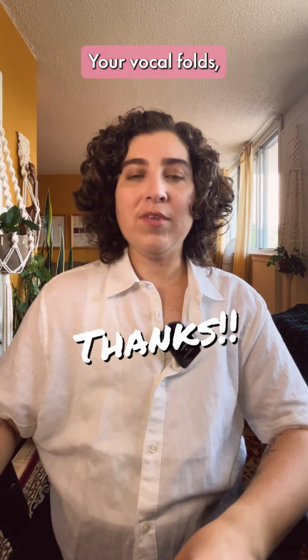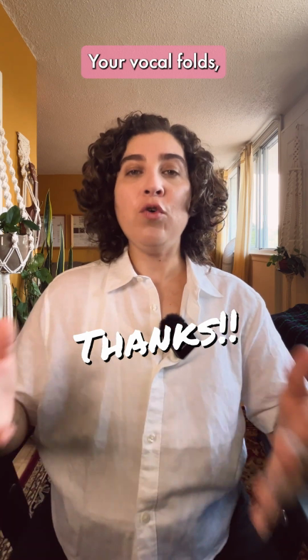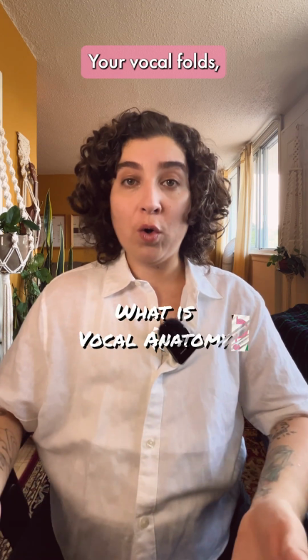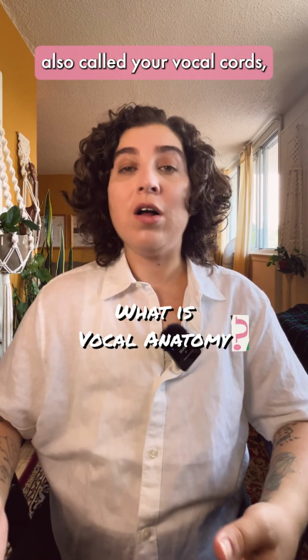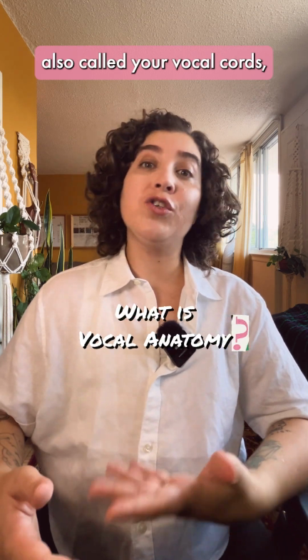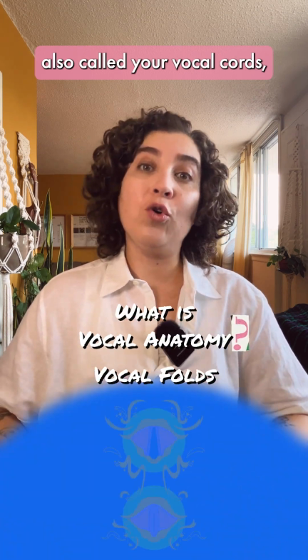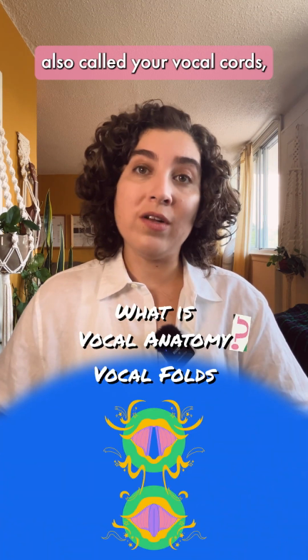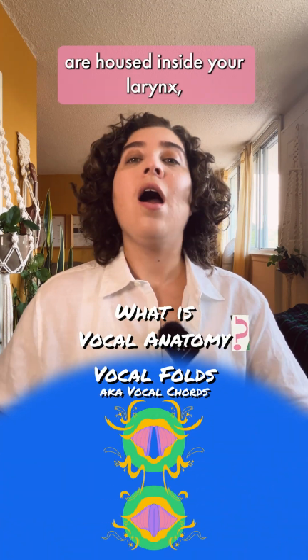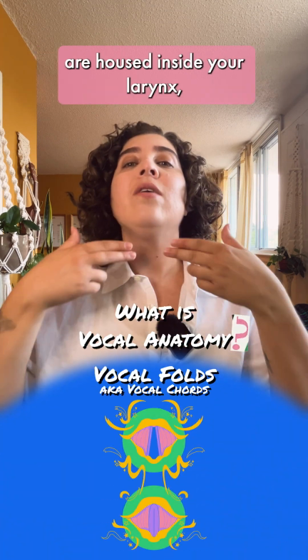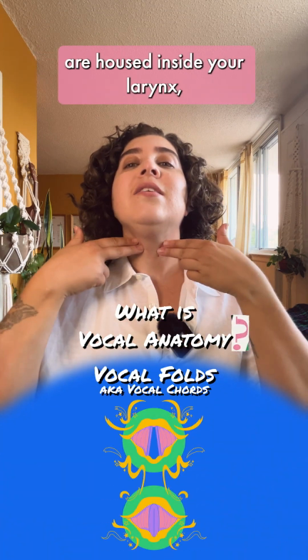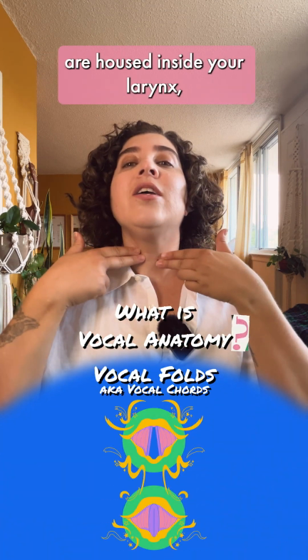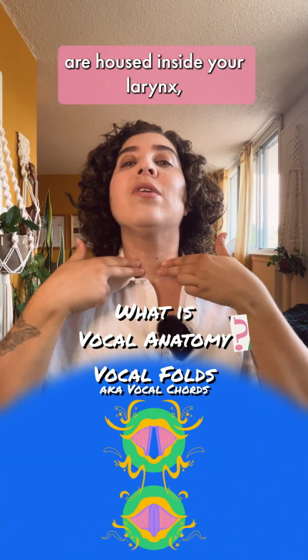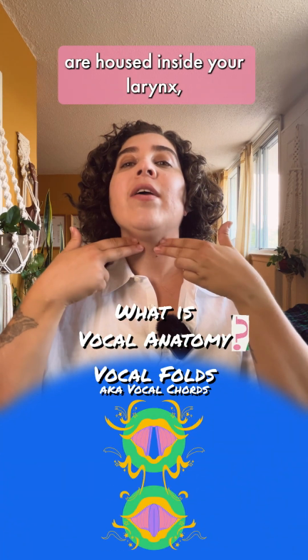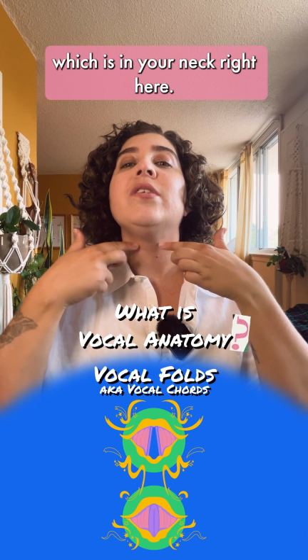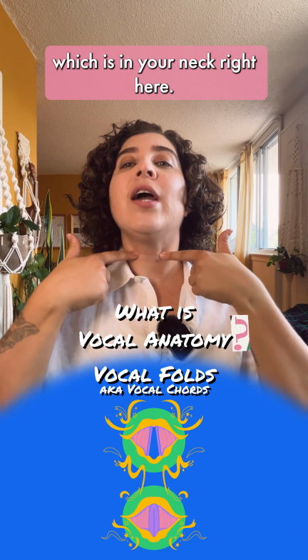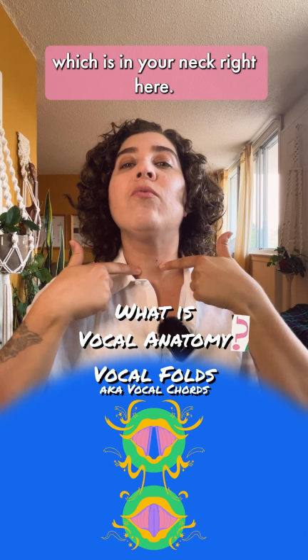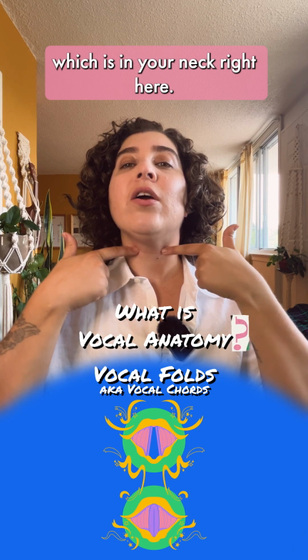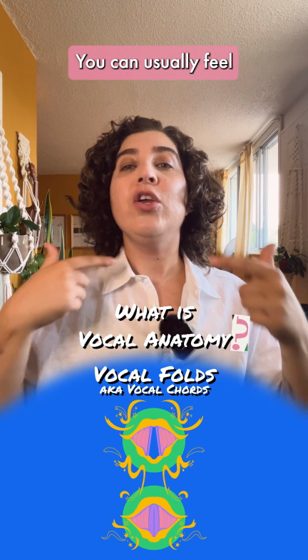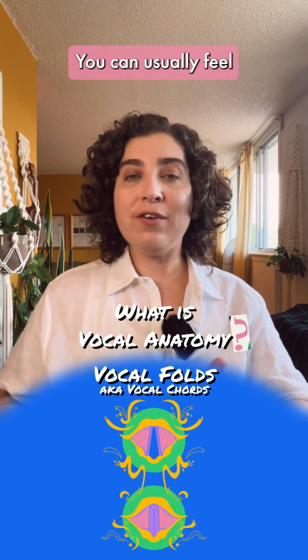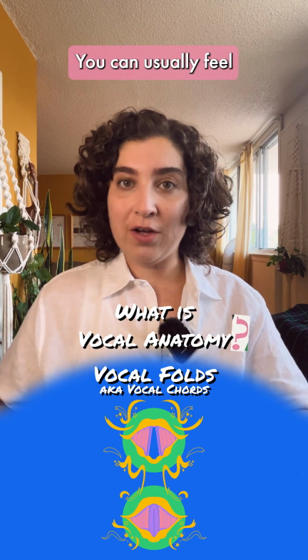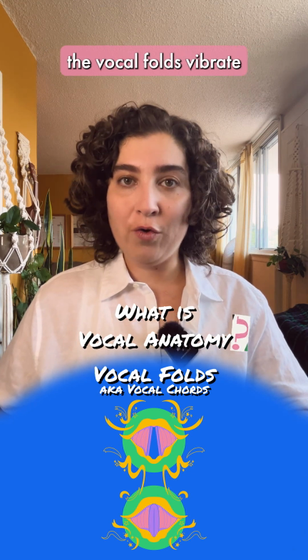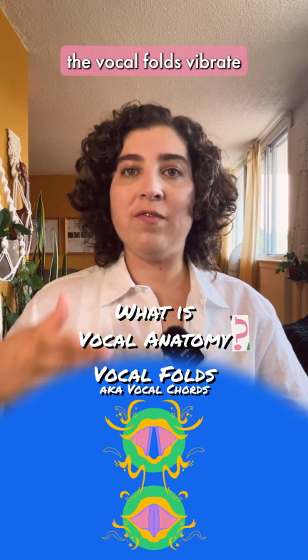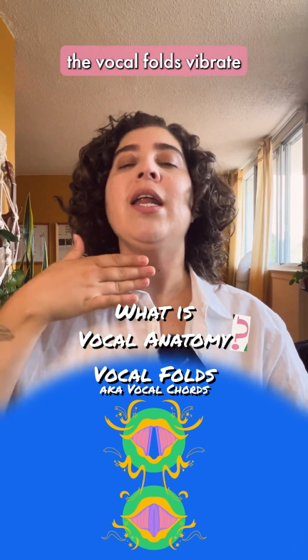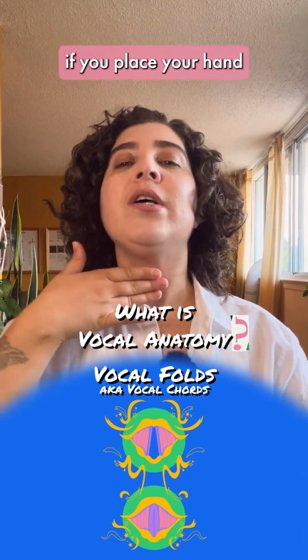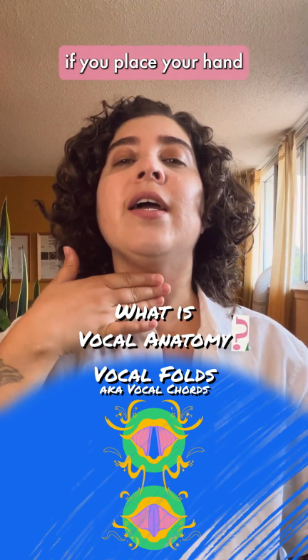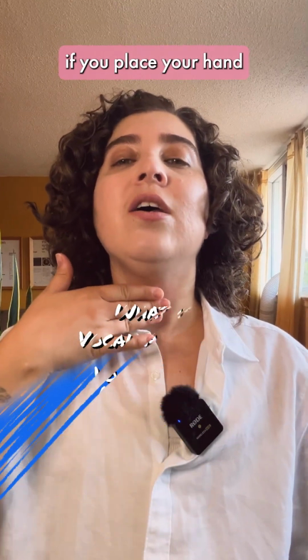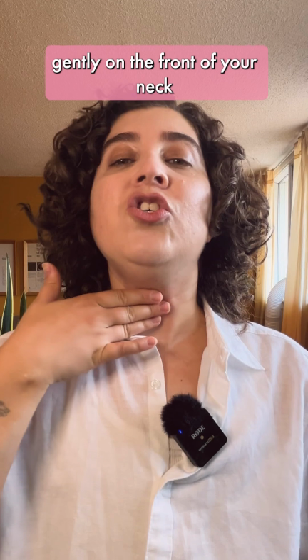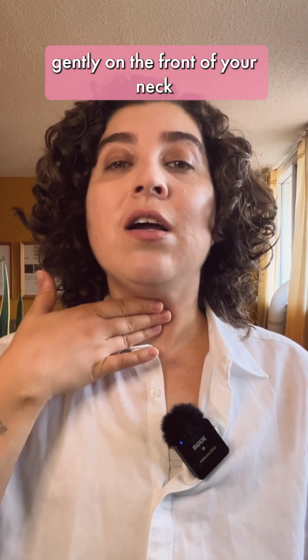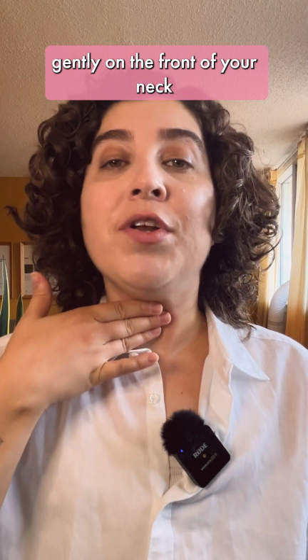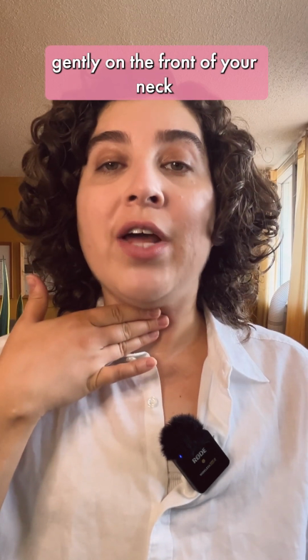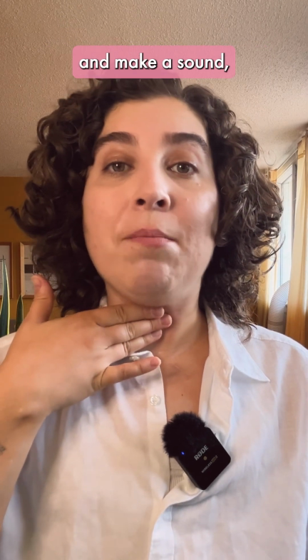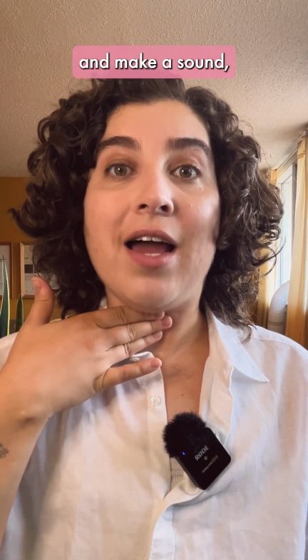Your vocal folds, also called your vocal cords, are housed inside your larynx, which is in your neck right here. You can usually feel the vocal folds vibrate if you place your hand gently on the front of your neck and make a sound.